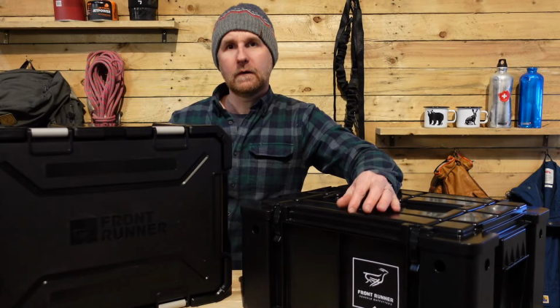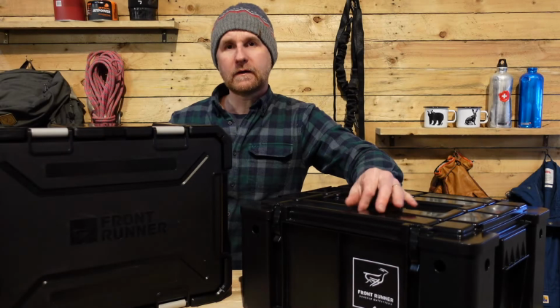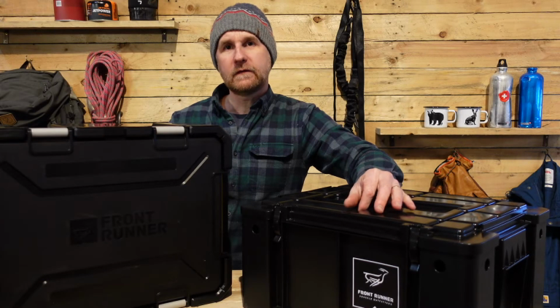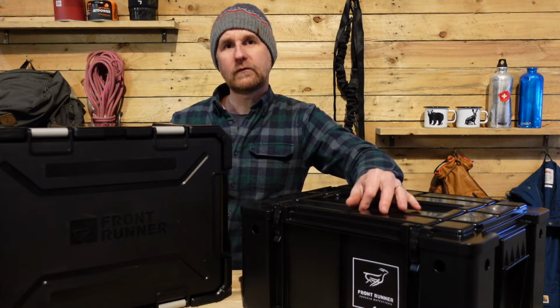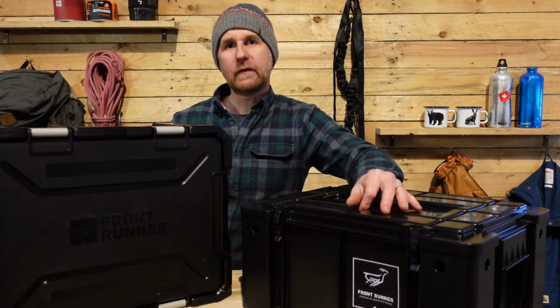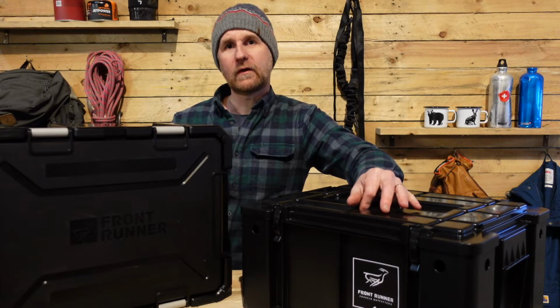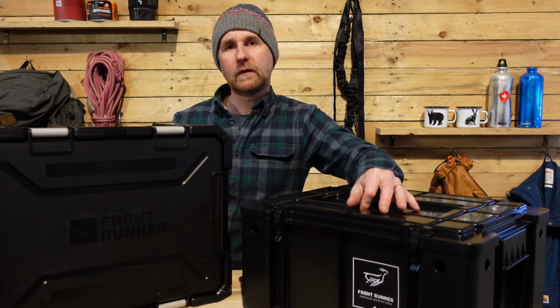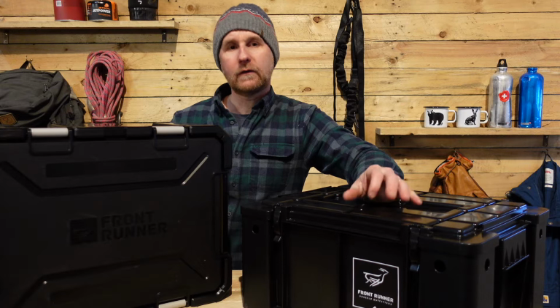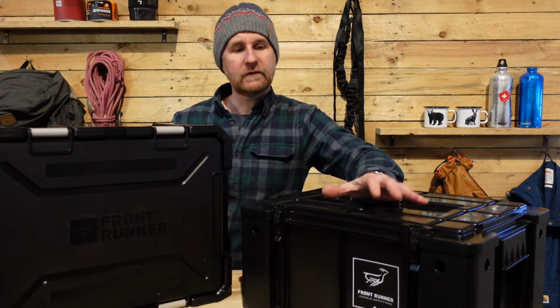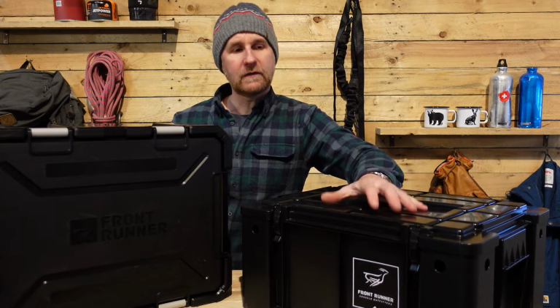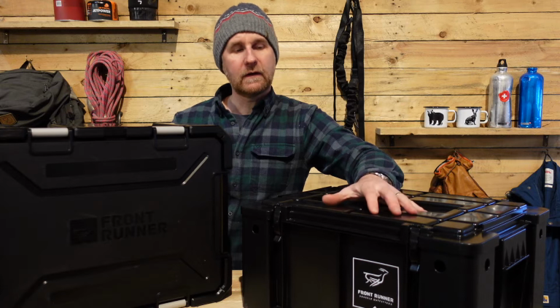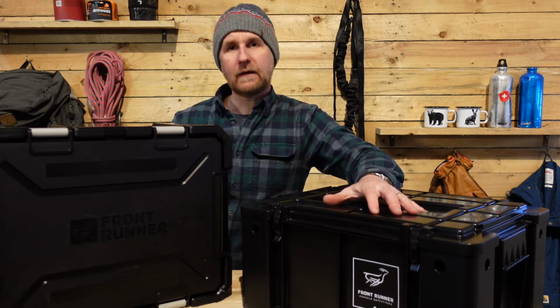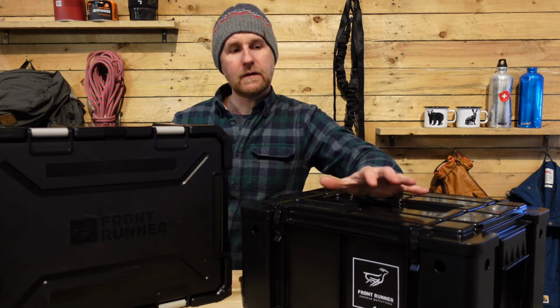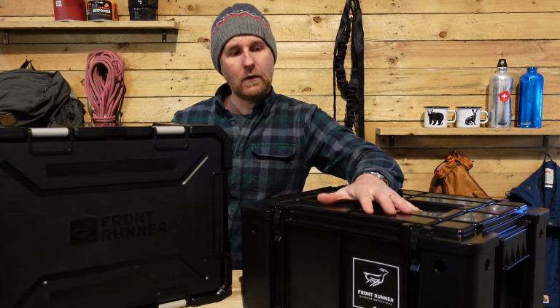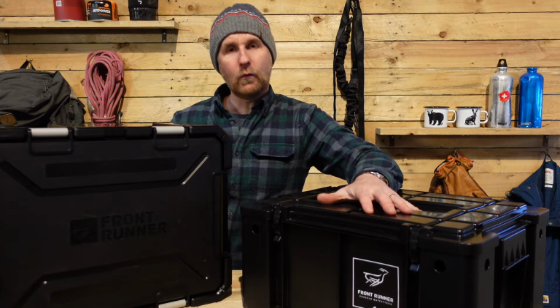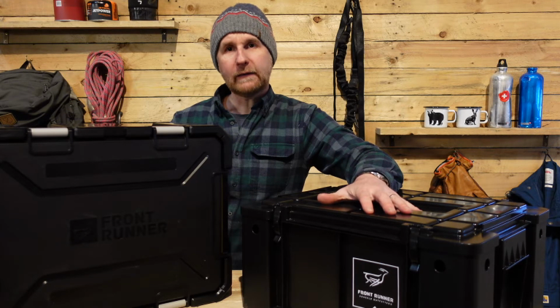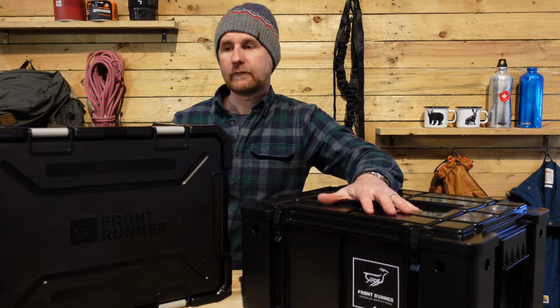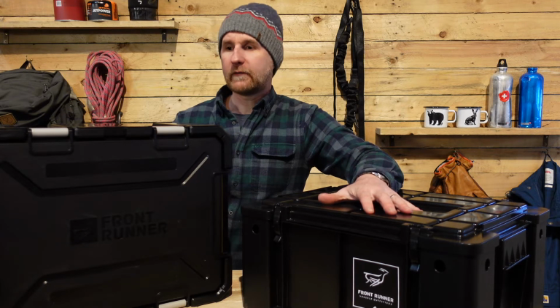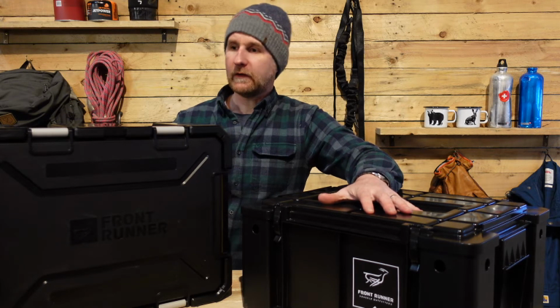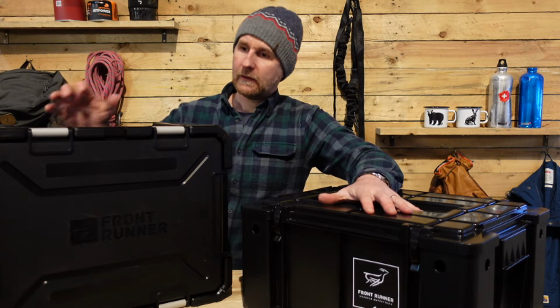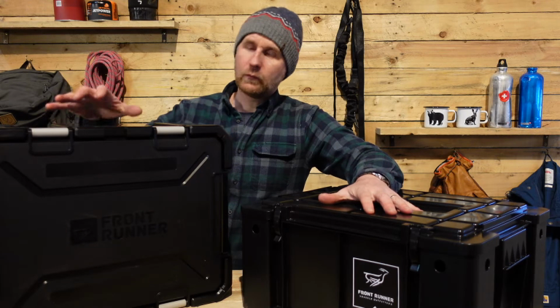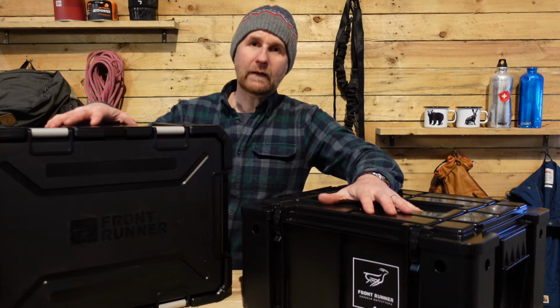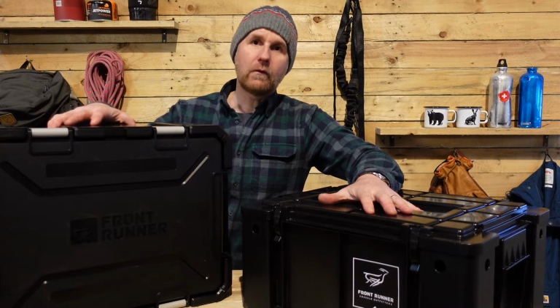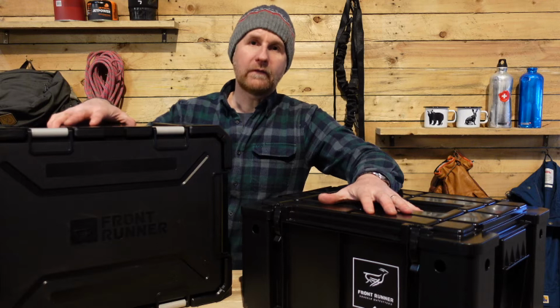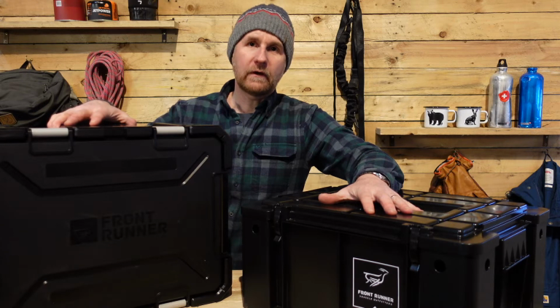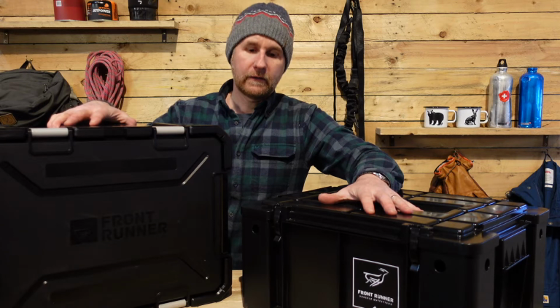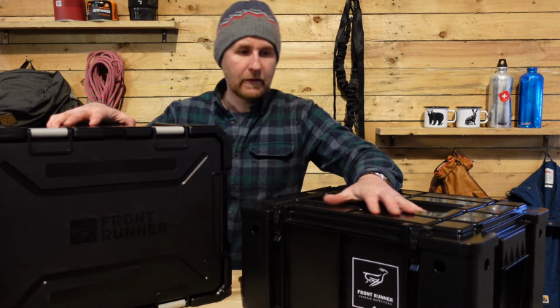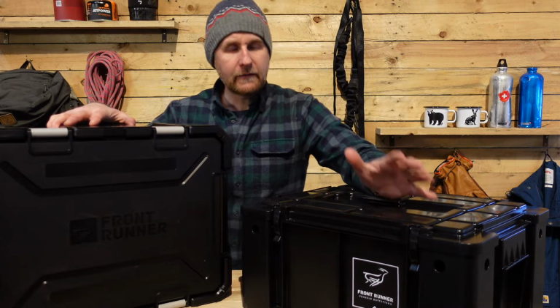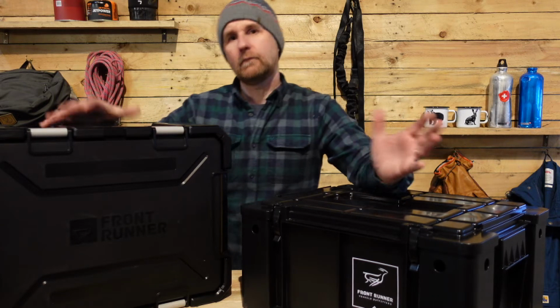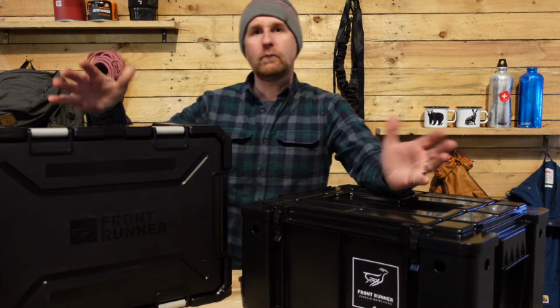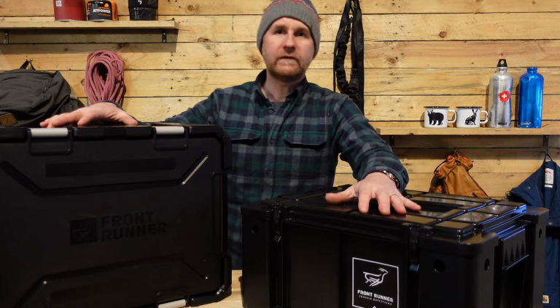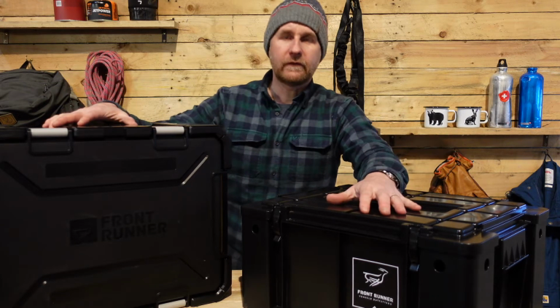Hi guys, it's Russell from Hit The Trail. I thought we'd just take a look at the Wolfpack by Front Runner and the Wolfpack Pro by Front Runner, and what the difference is.